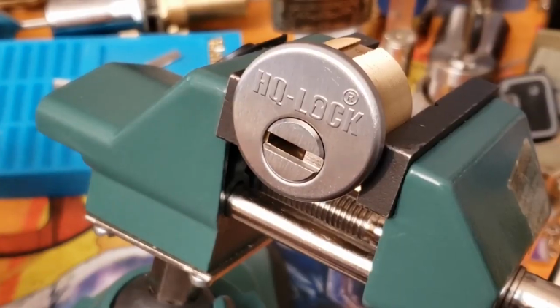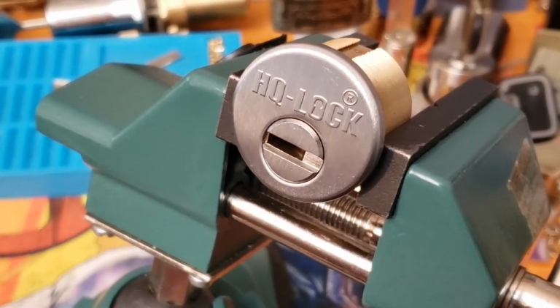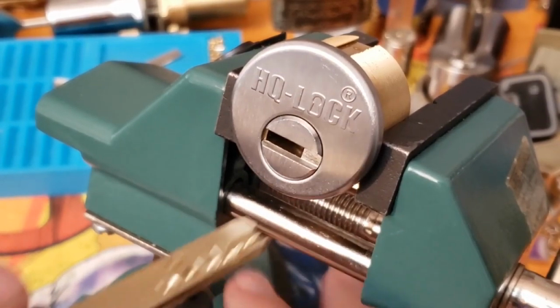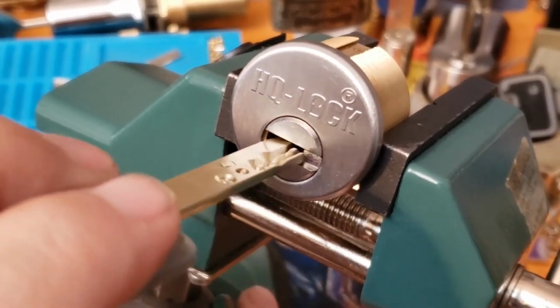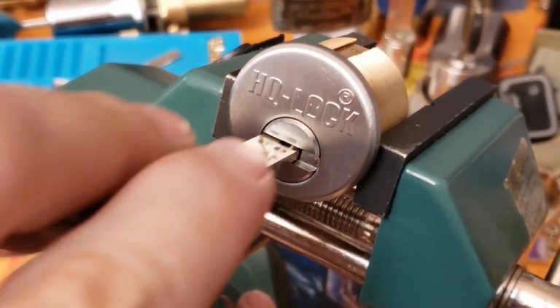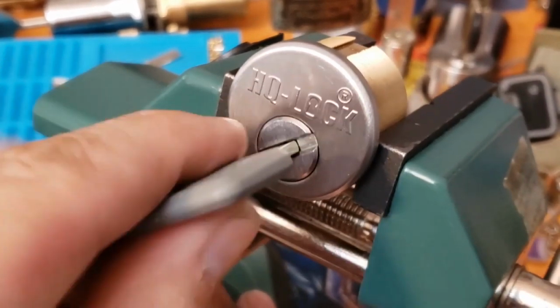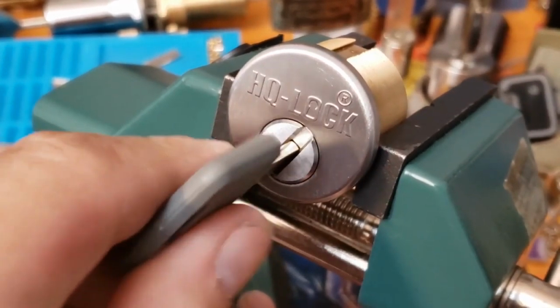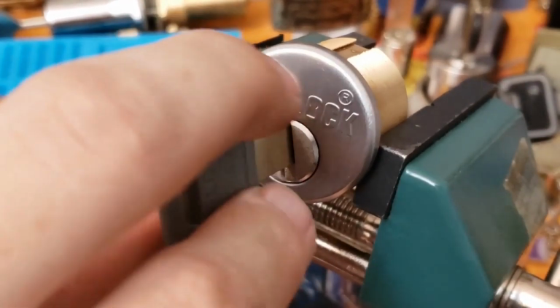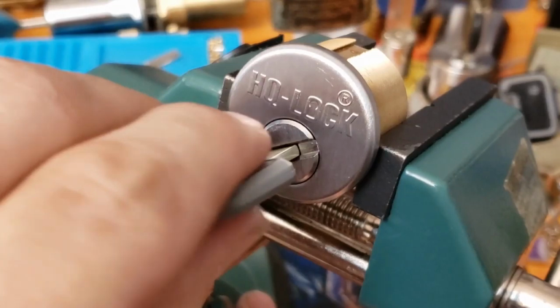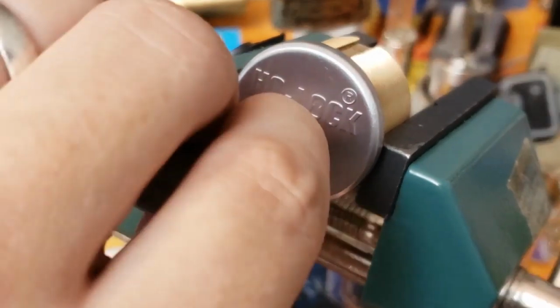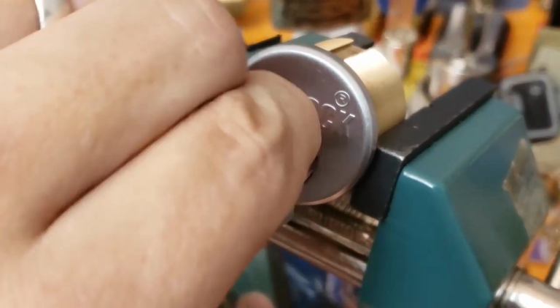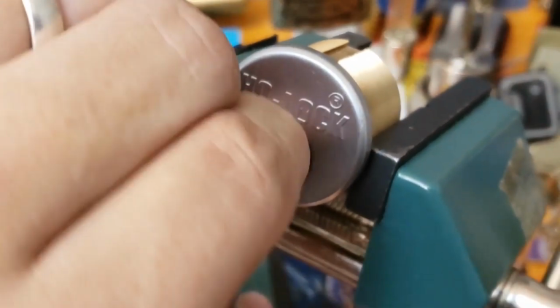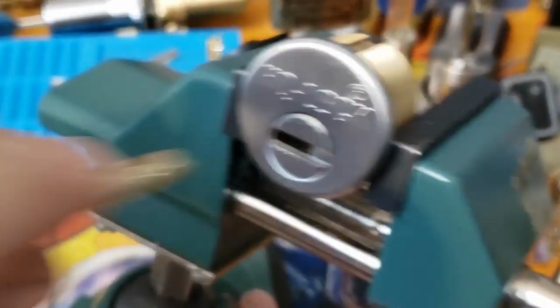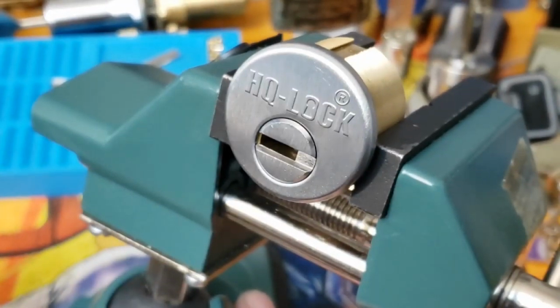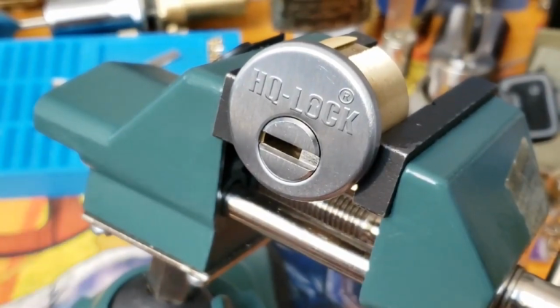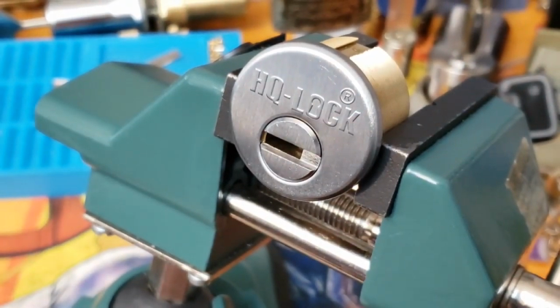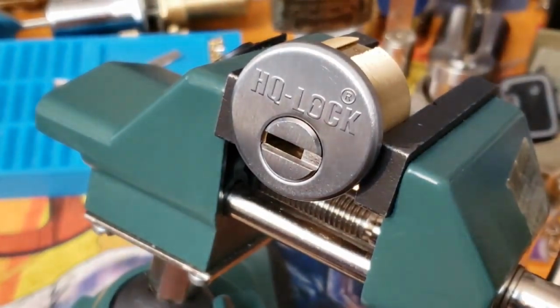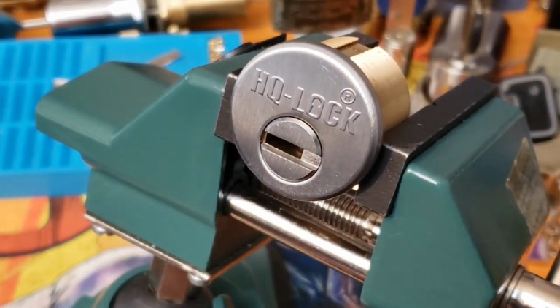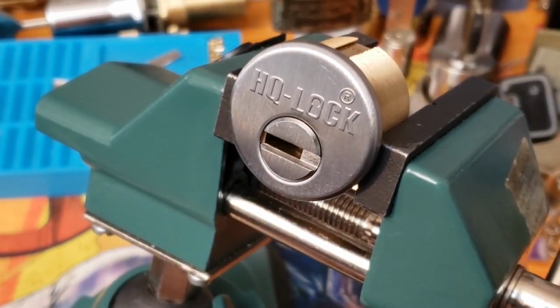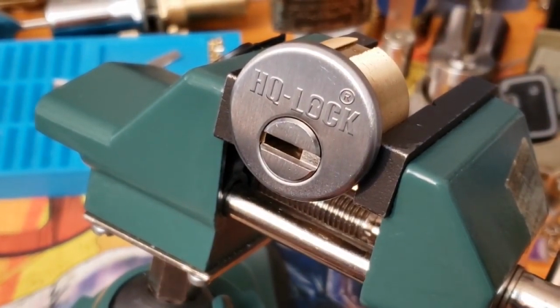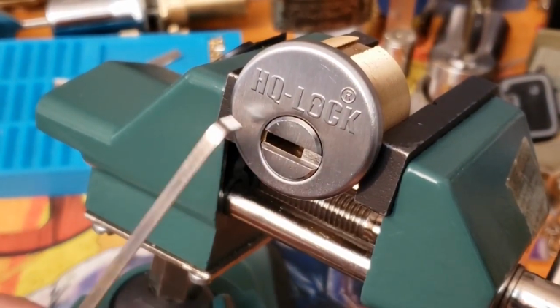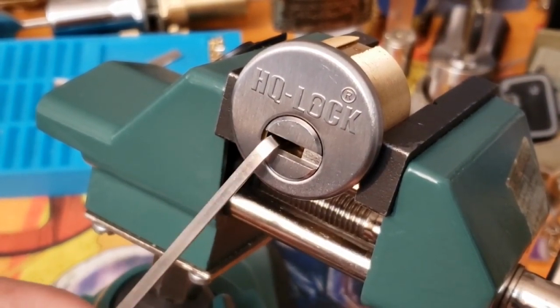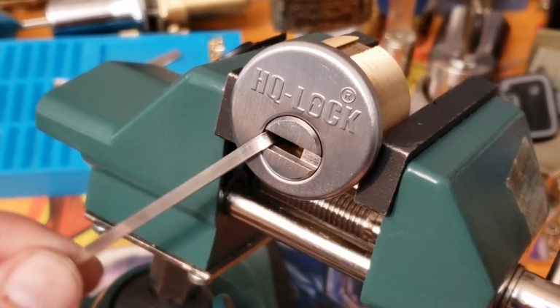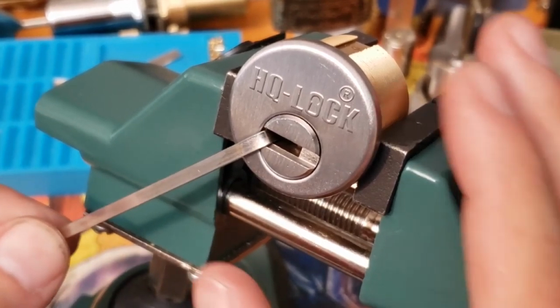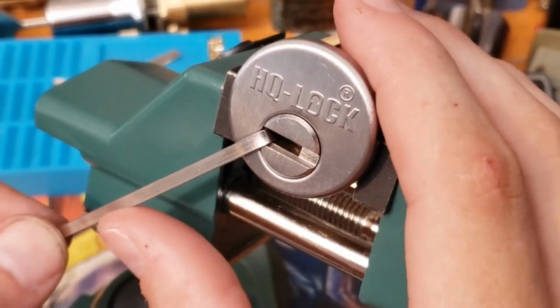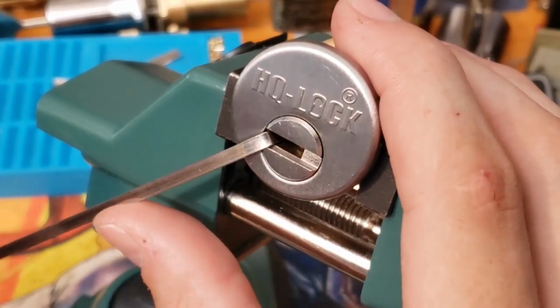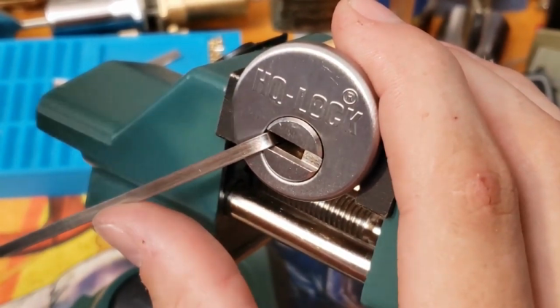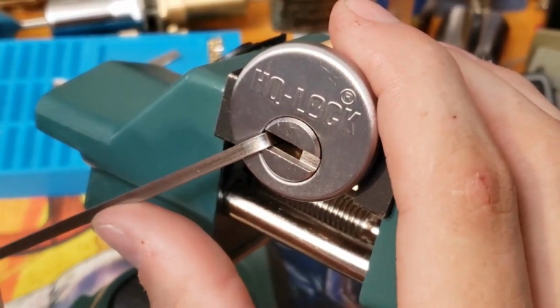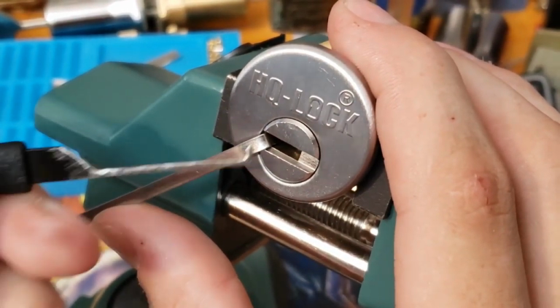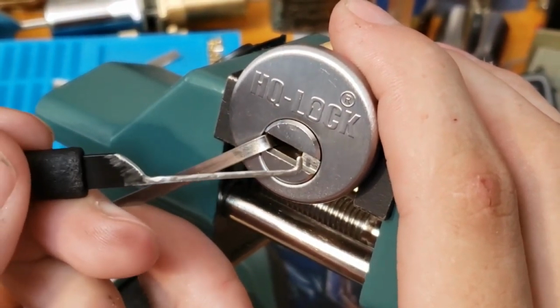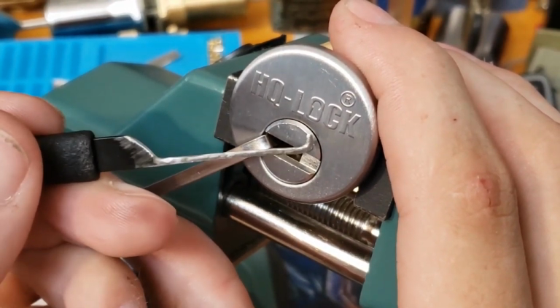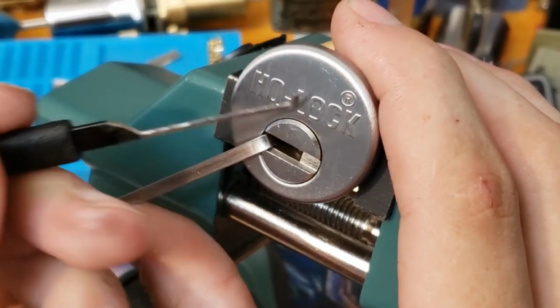Alrighty guys, we've got her chucked up. Let's see the key here — works great. We're going to be using this real big wiper insert for tension, and a wiper insert flag for picking.